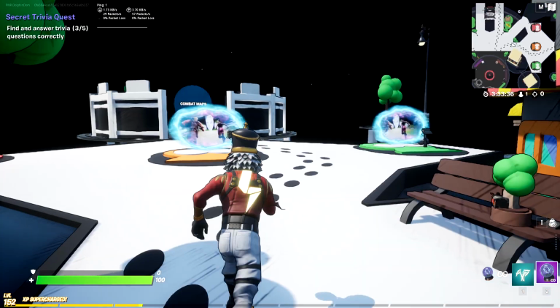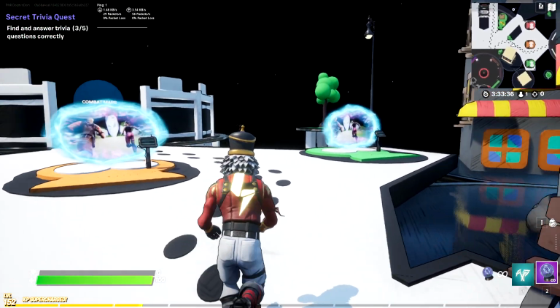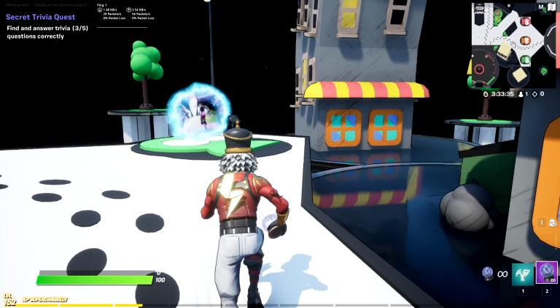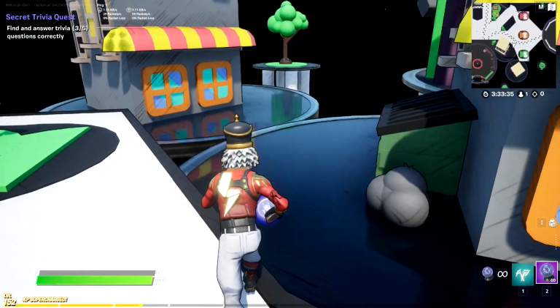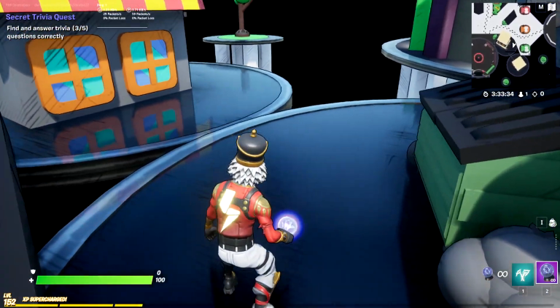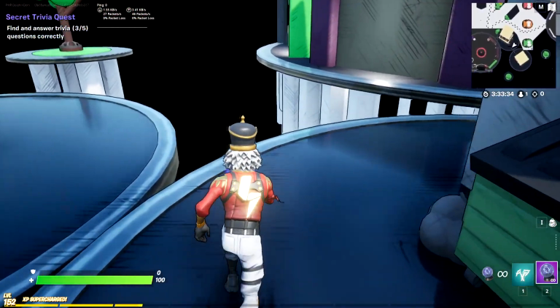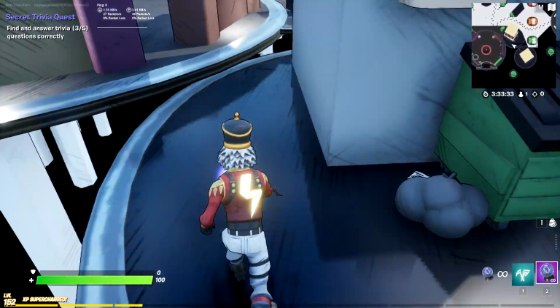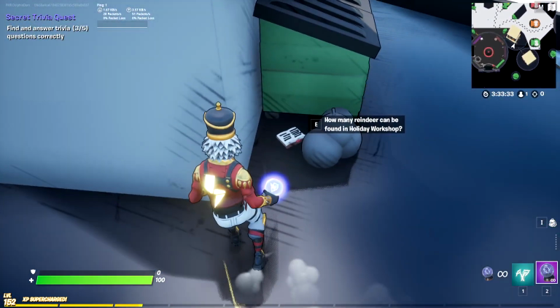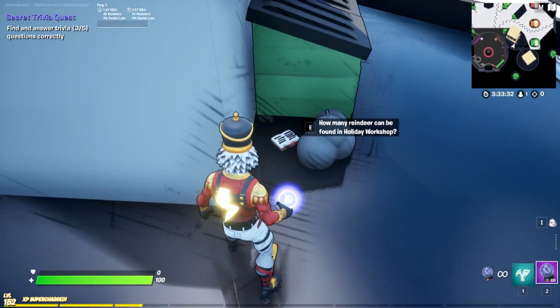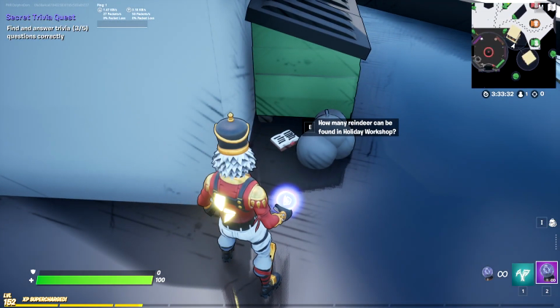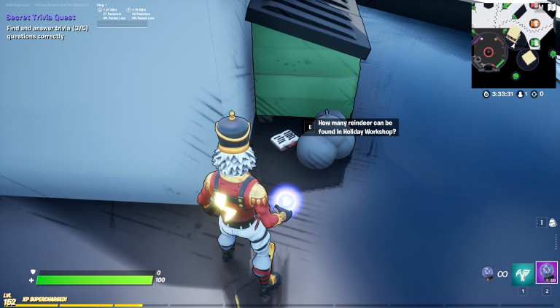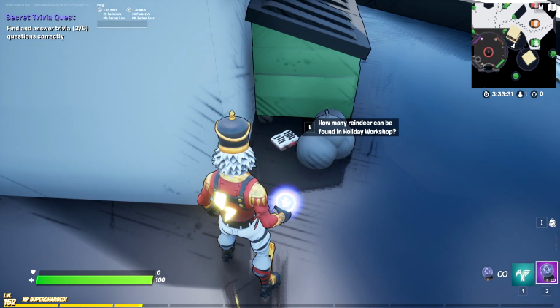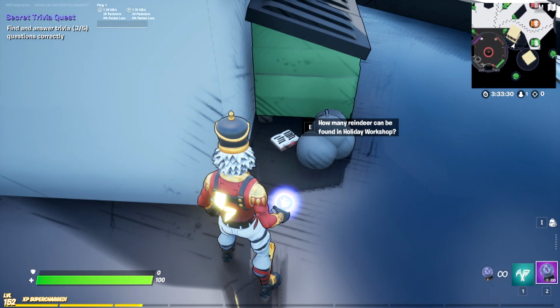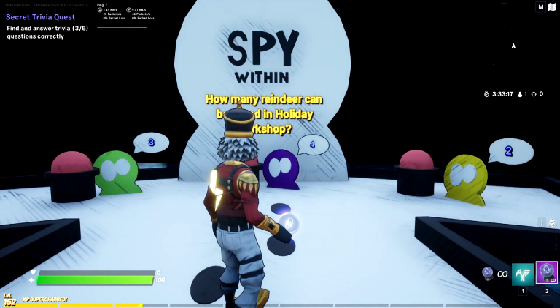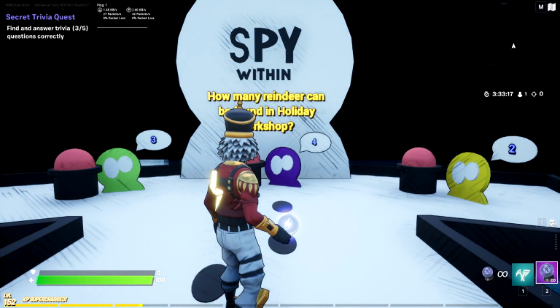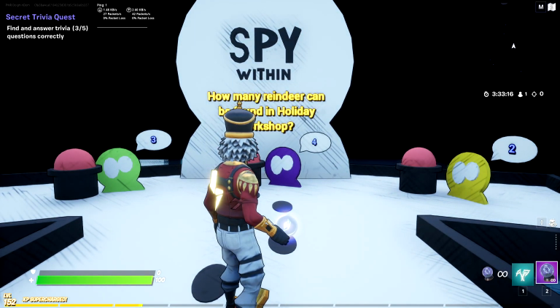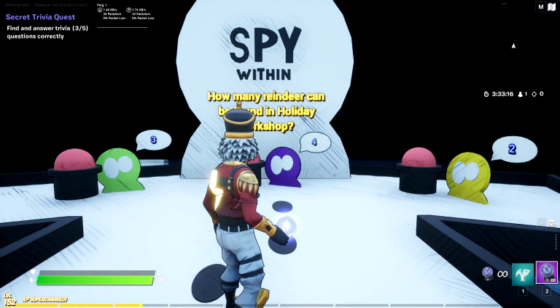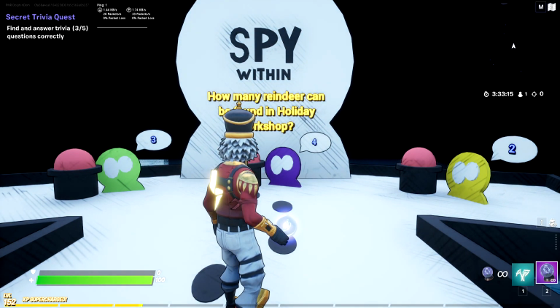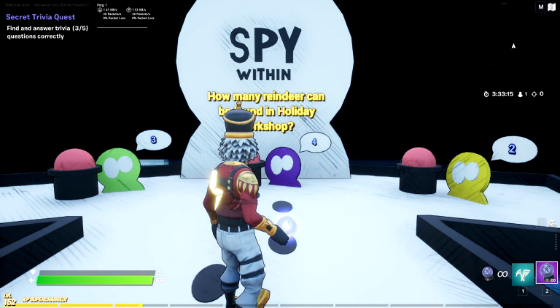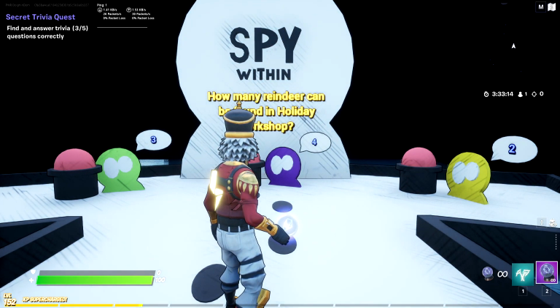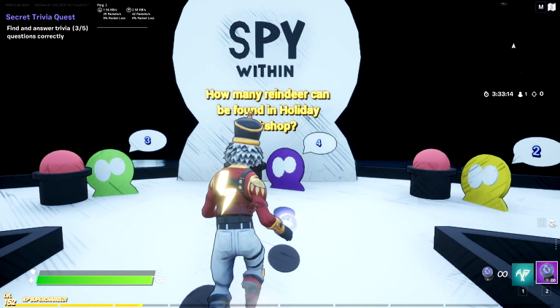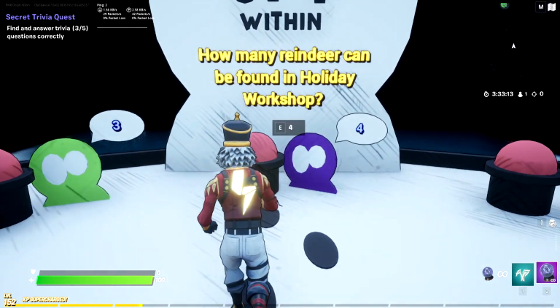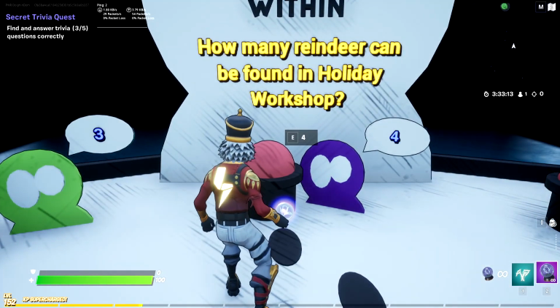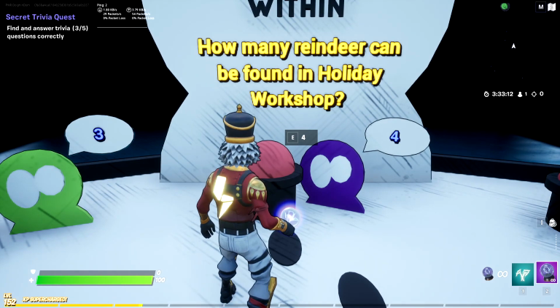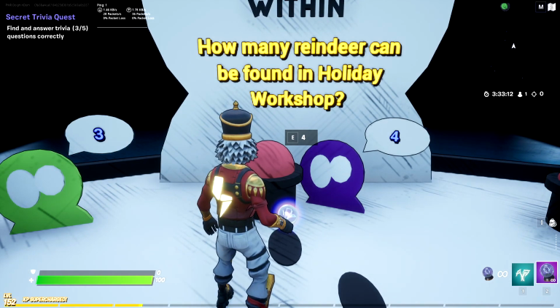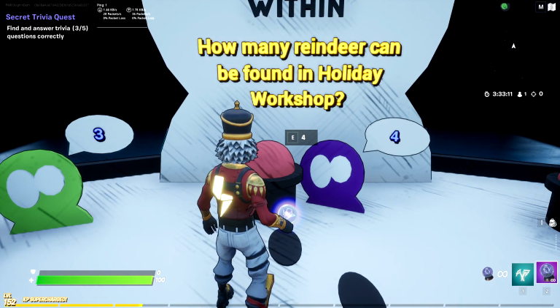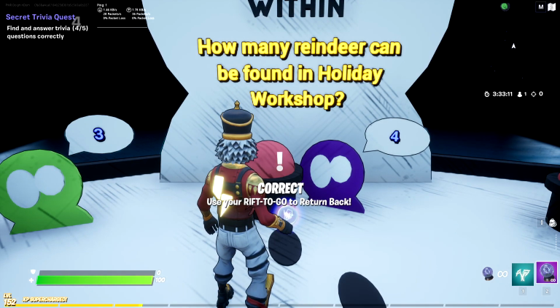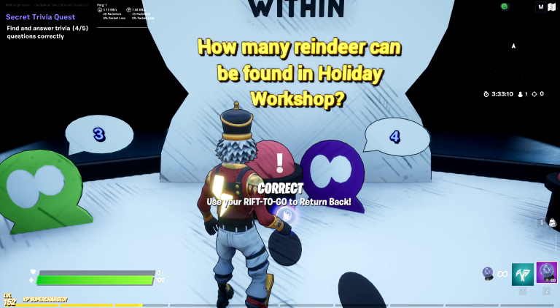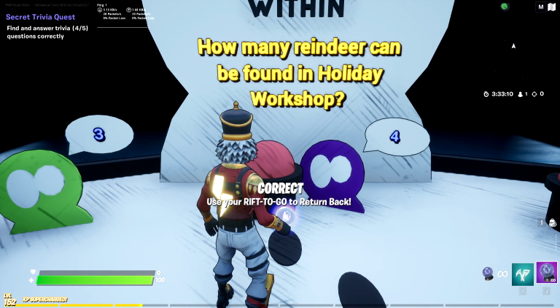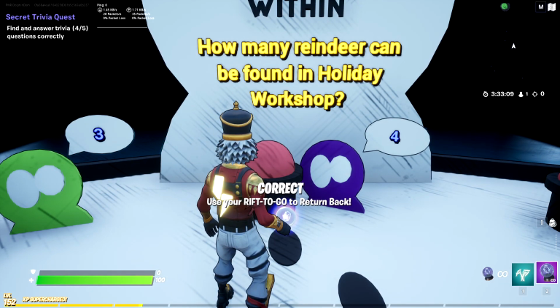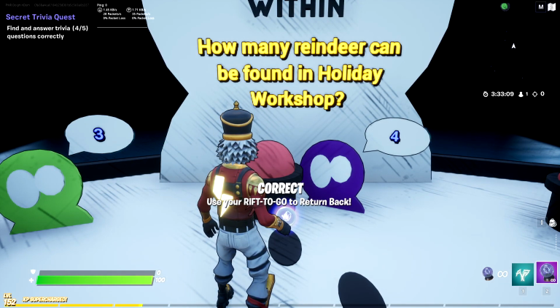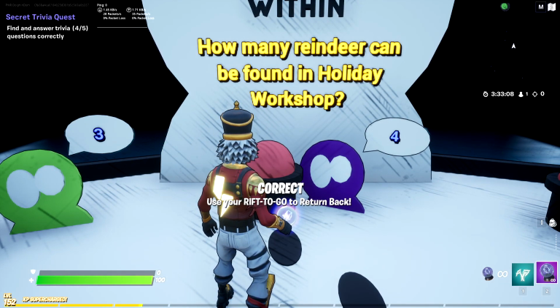Book number four is hidden beside the dumpster directly to the right of all of our Spy Within map portals. The question: how many reindeer can be found in Holiday Workshop? Well, that would be Eric, Kevin, Jeff, and of course Sam — the most famous reindeer of all — so there are four reindeer.